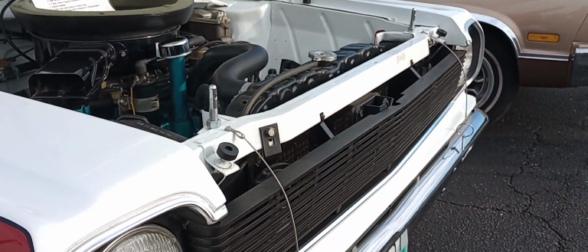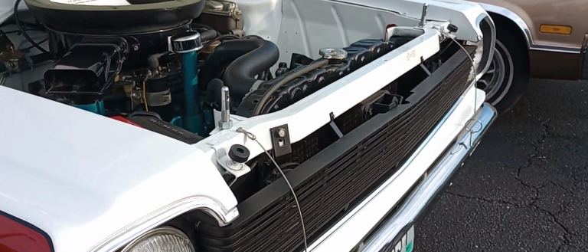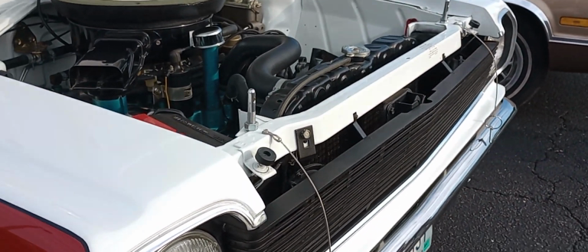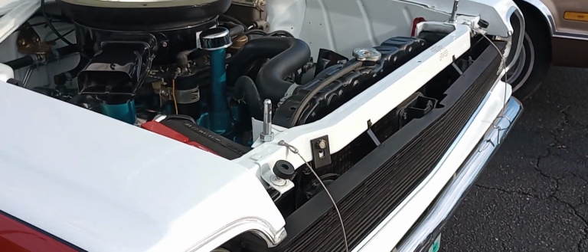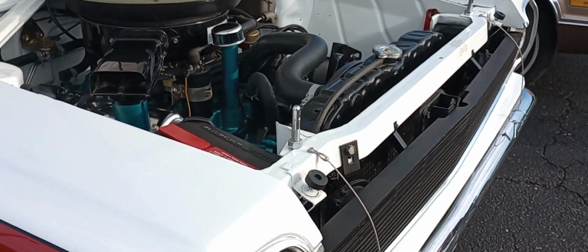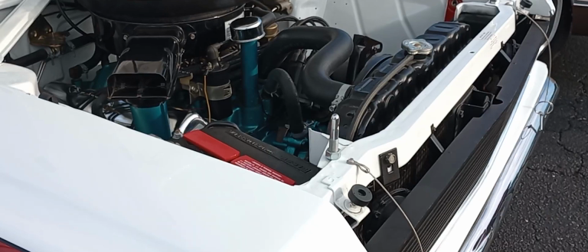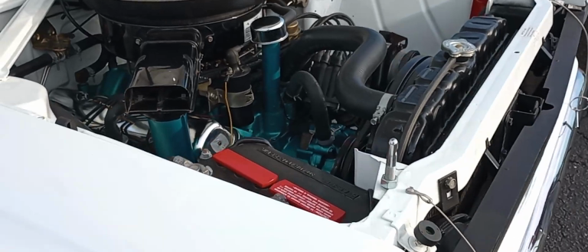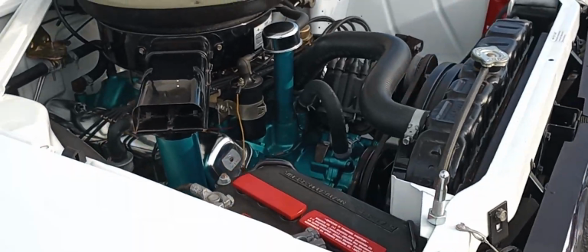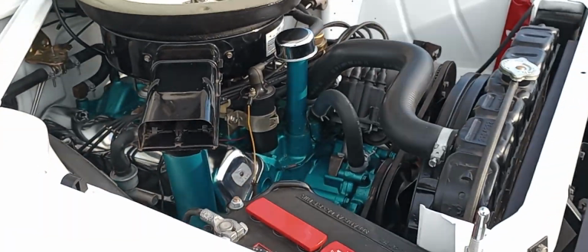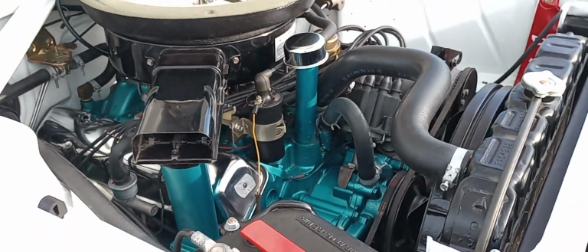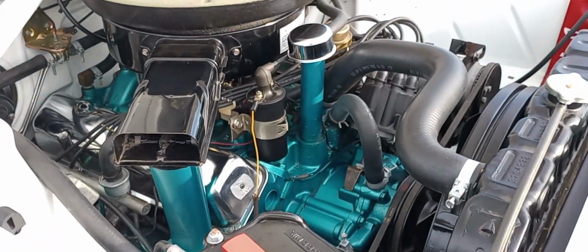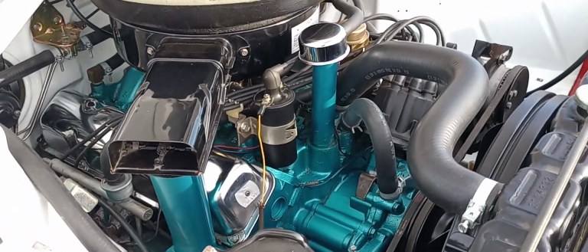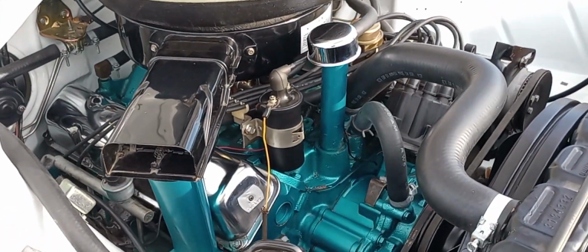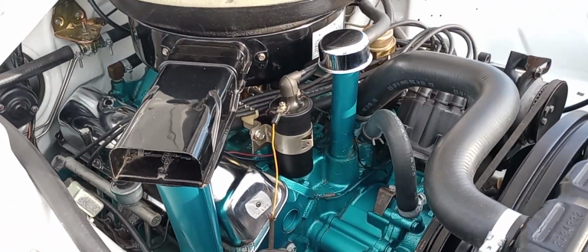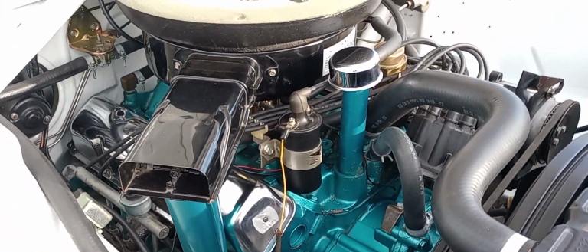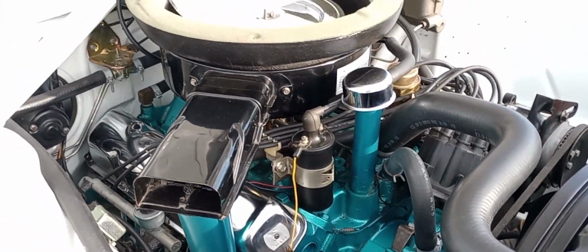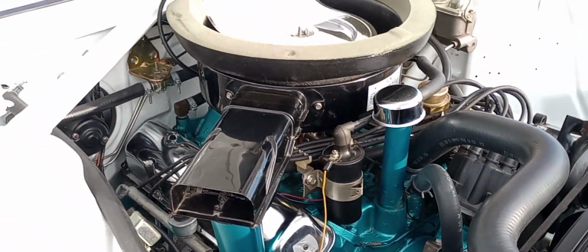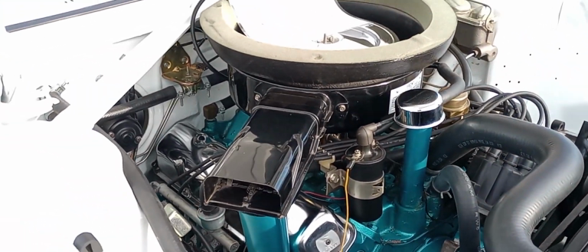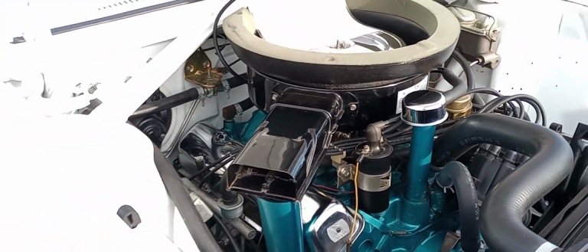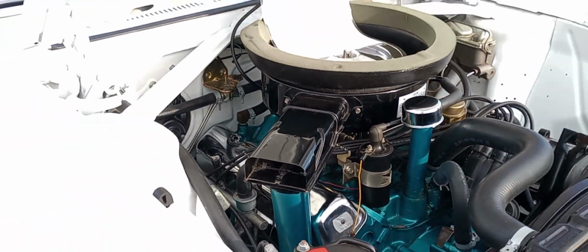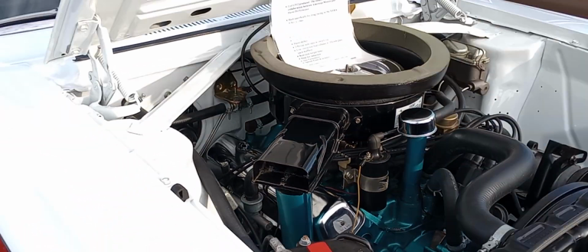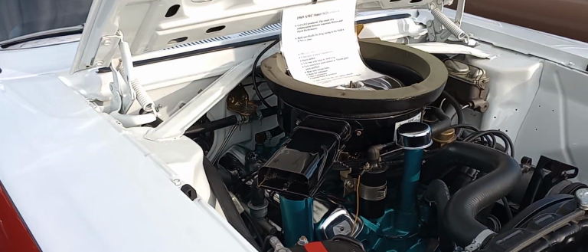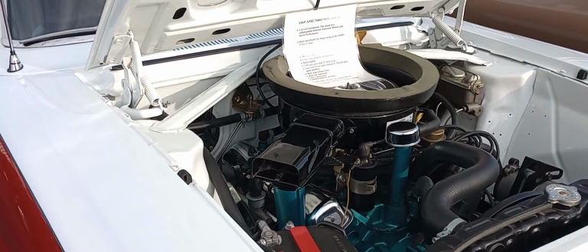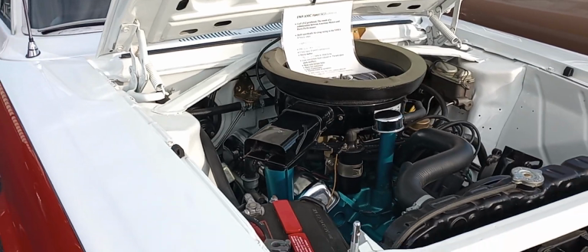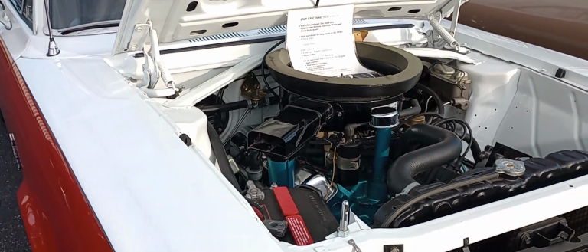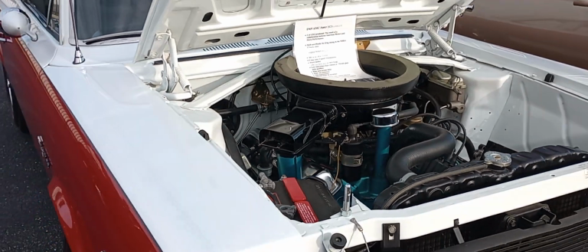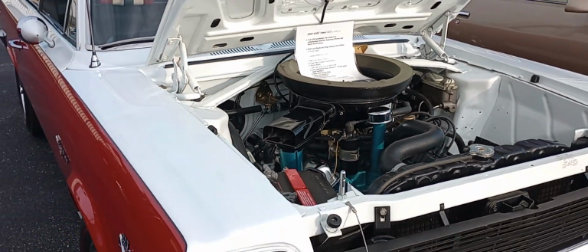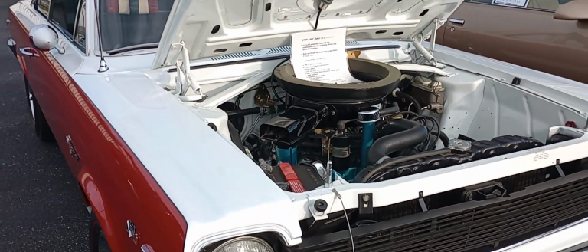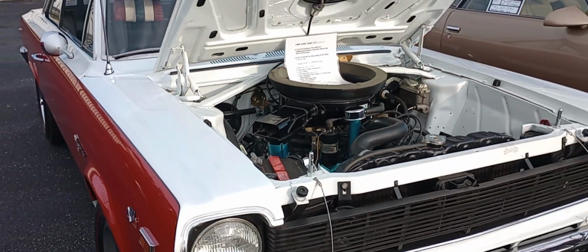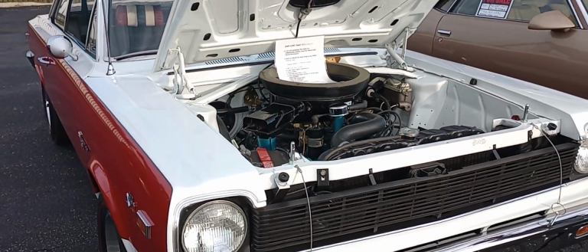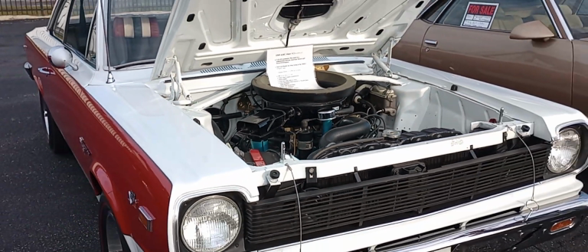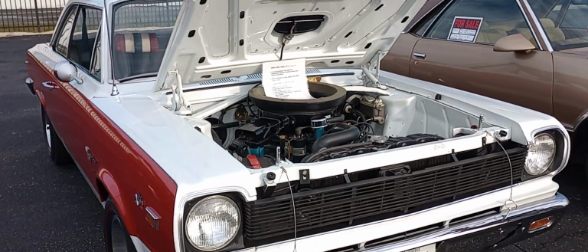And look at that crazy engine color — factory correct. Iridescent turquoise, I guess. I'm not sure what the actual name for it is, but very, very beautiful job.